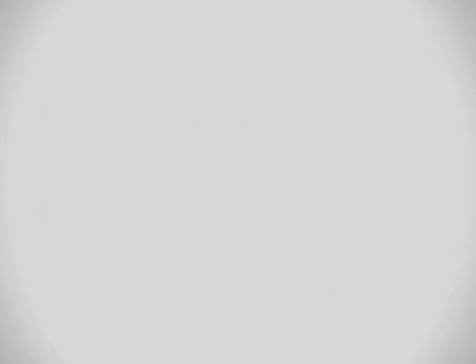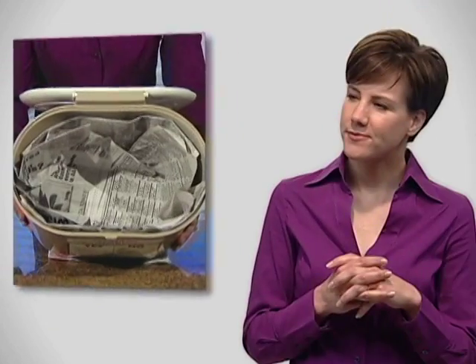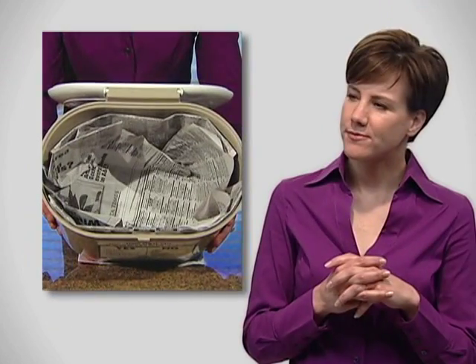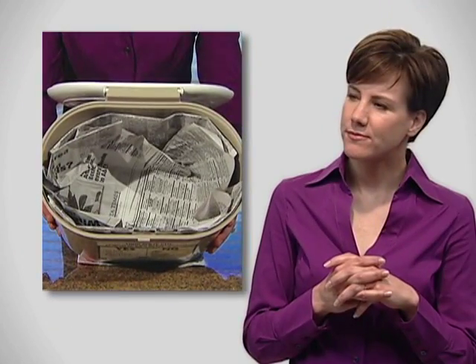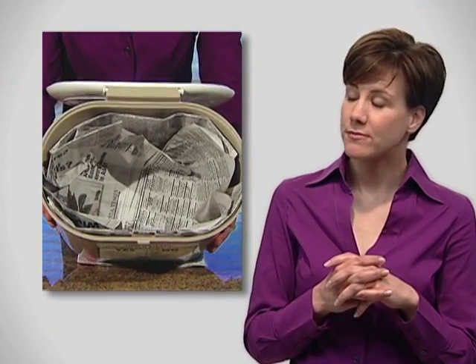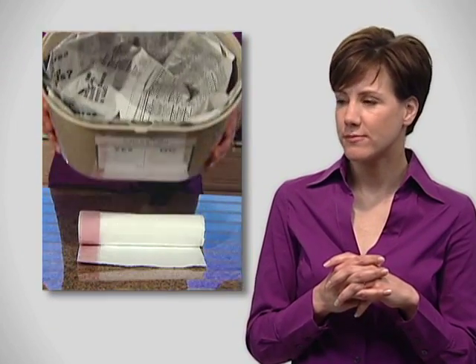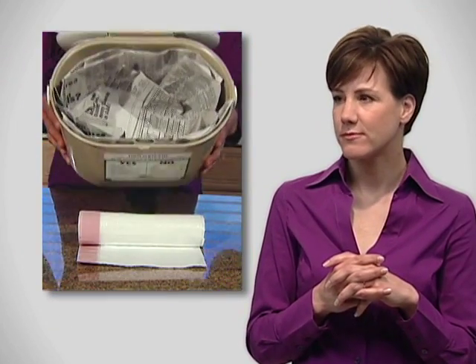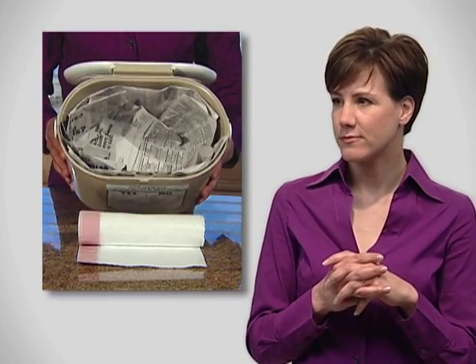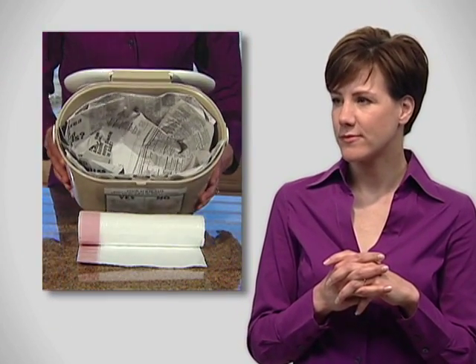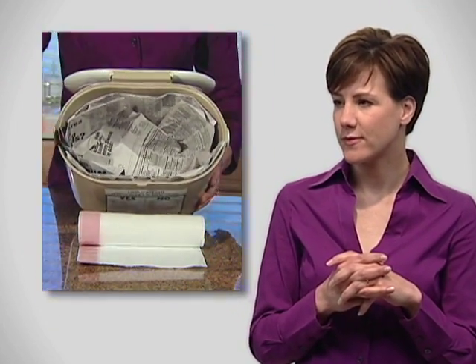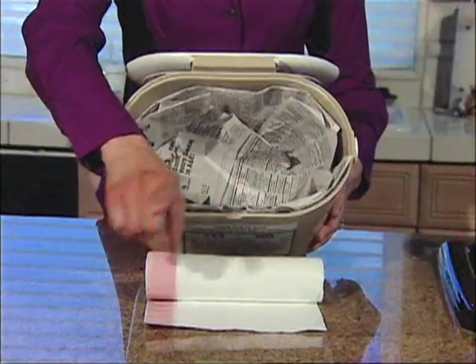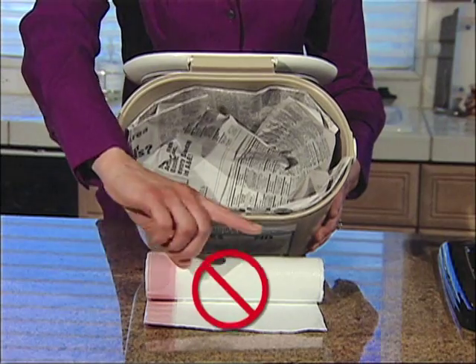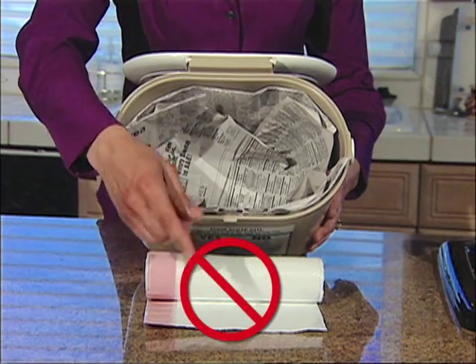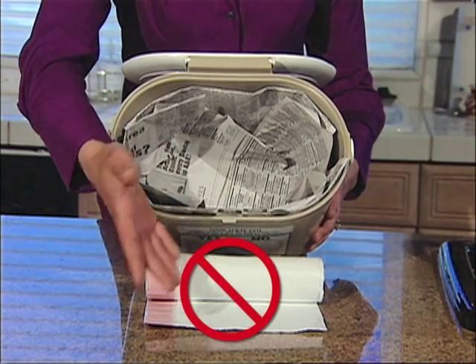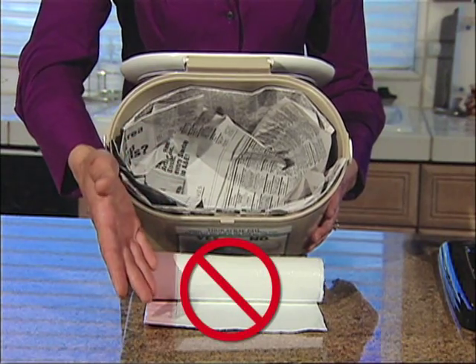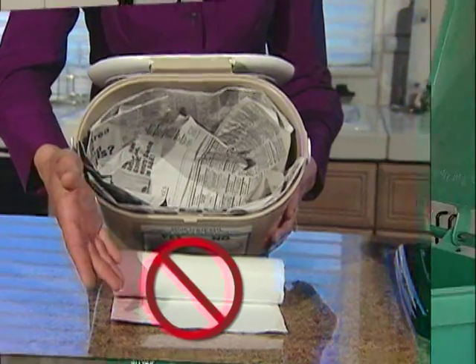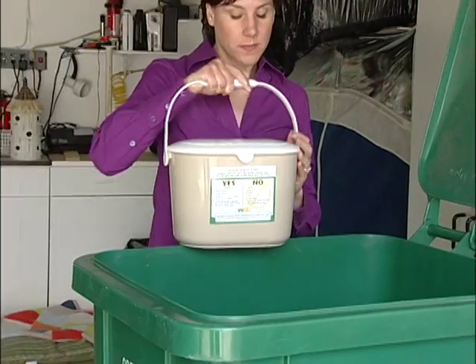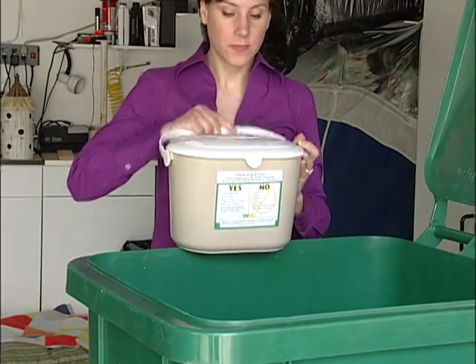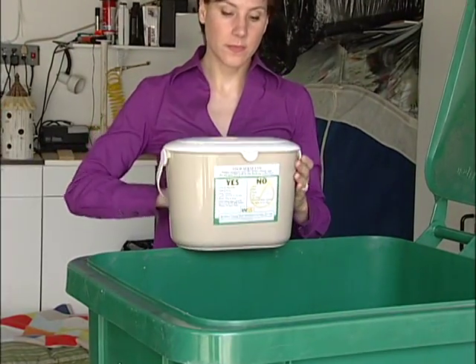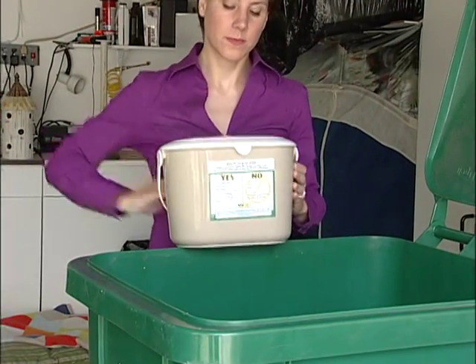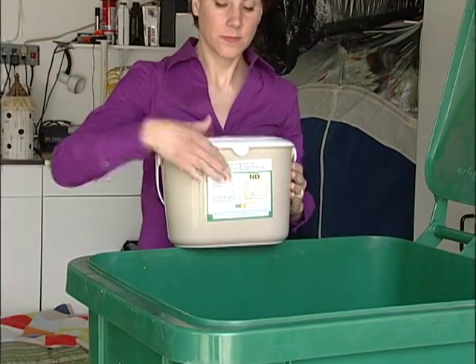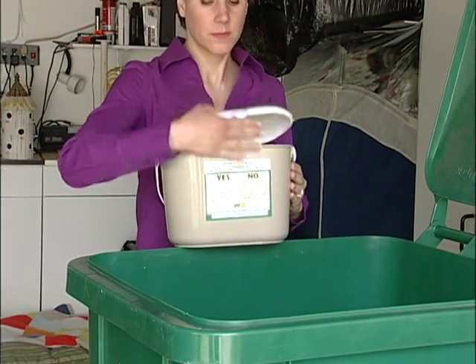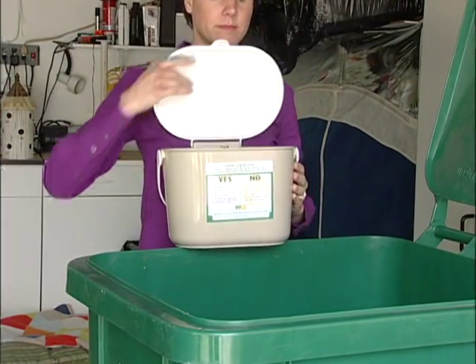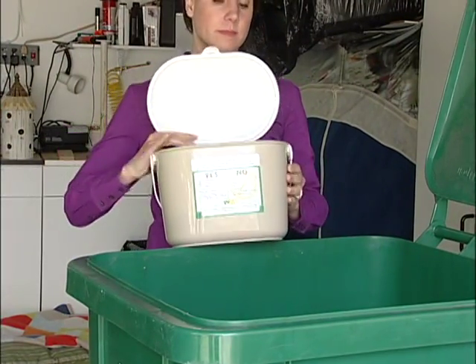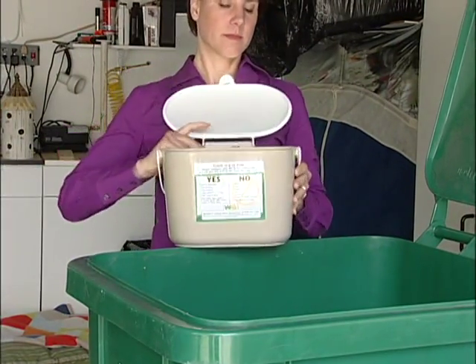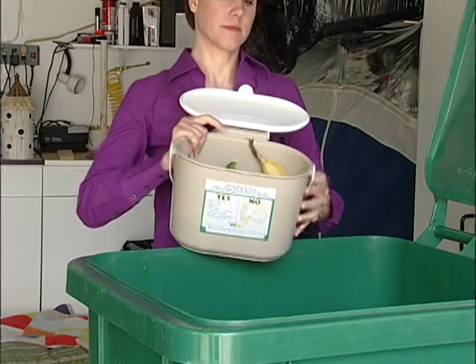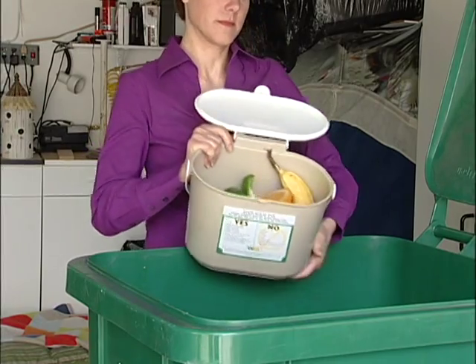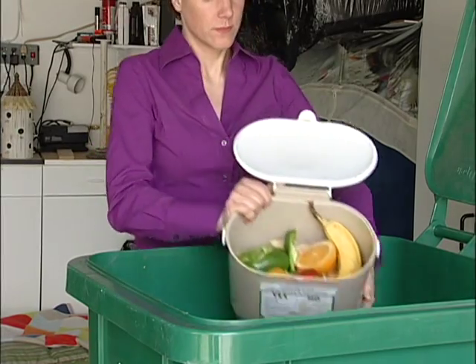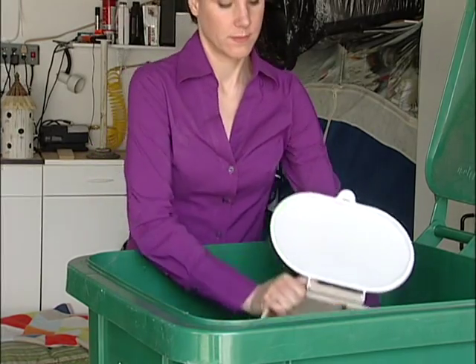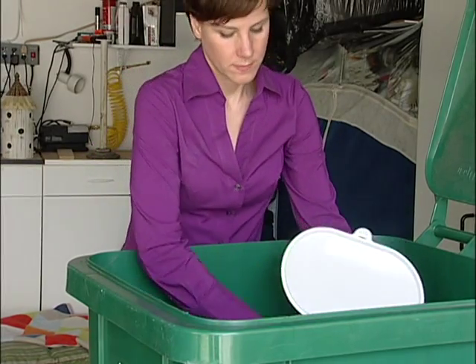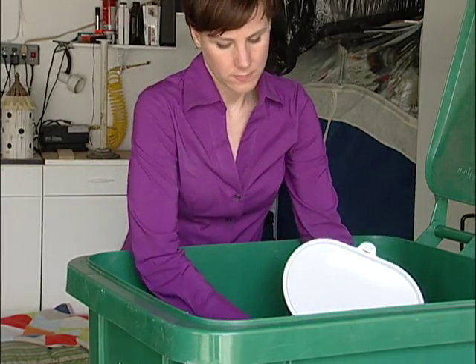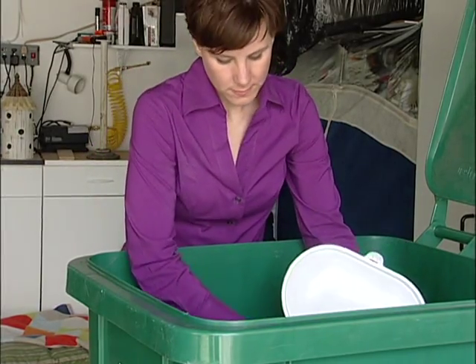You can line the pail with newspaper if you choose, but please, no plastic bags. Plastic does not break down. When the food scrap pail is full, empty the contents into your green waste cart and put the food scrap pail back in the kitchen.